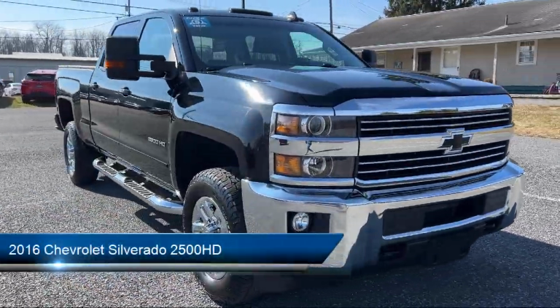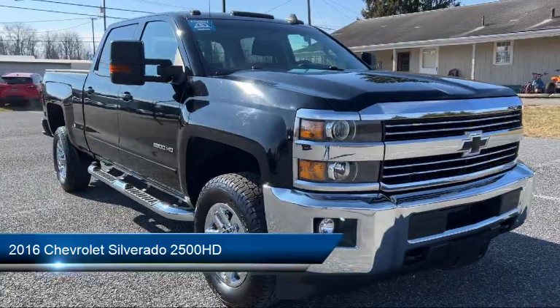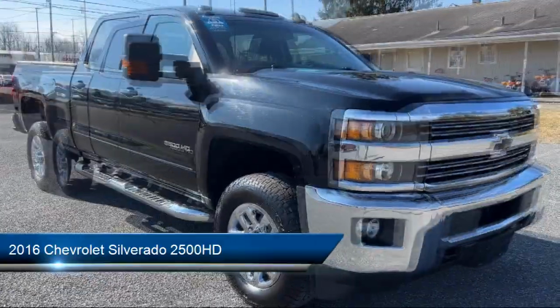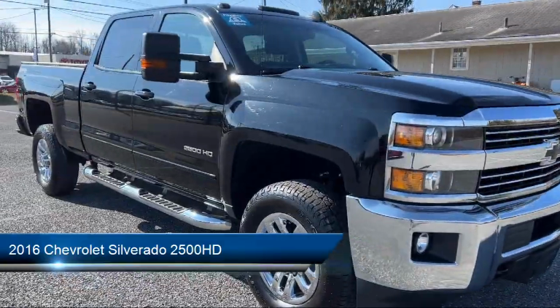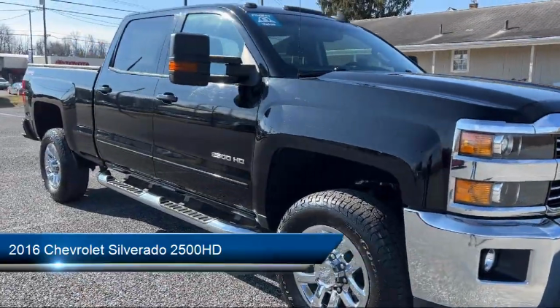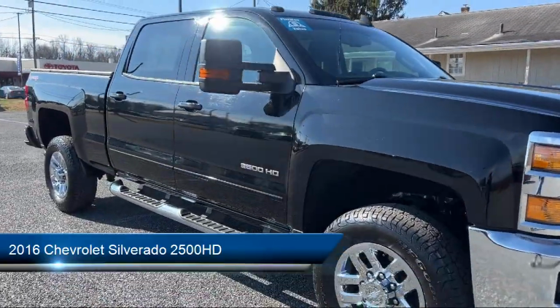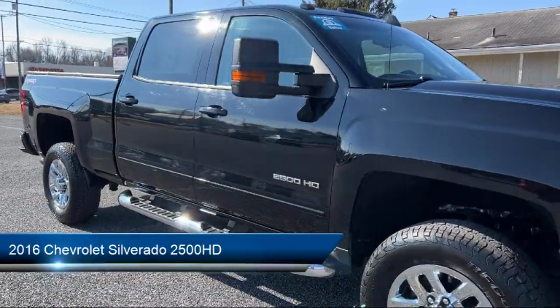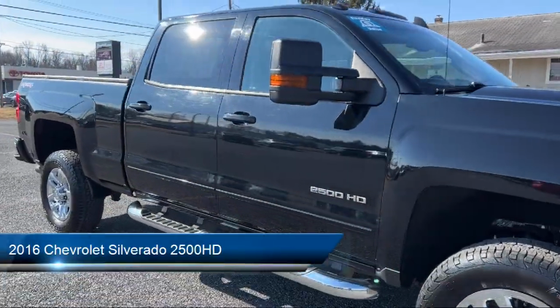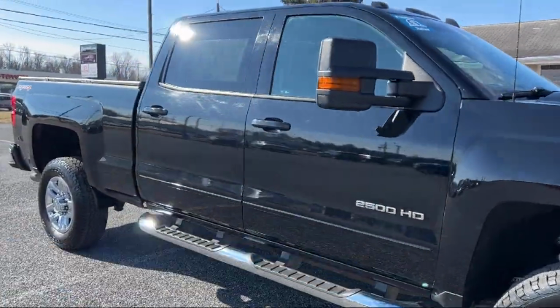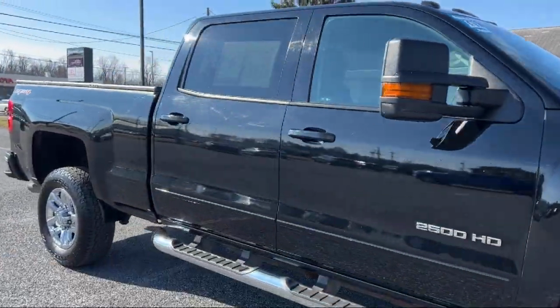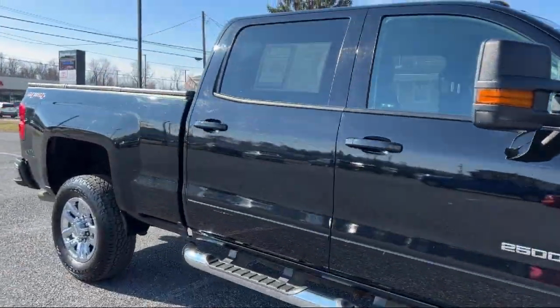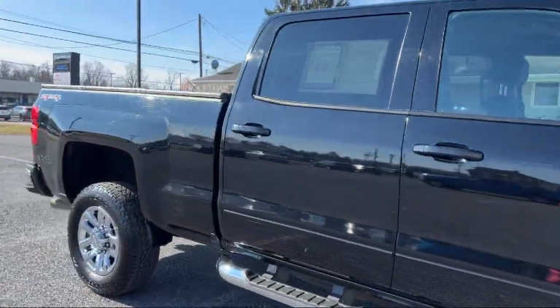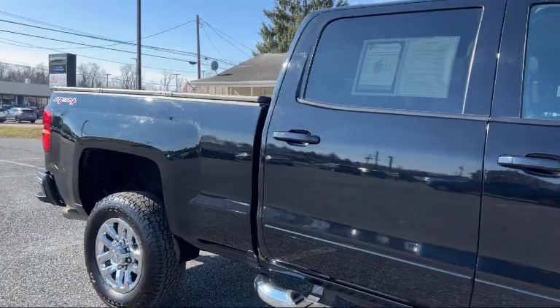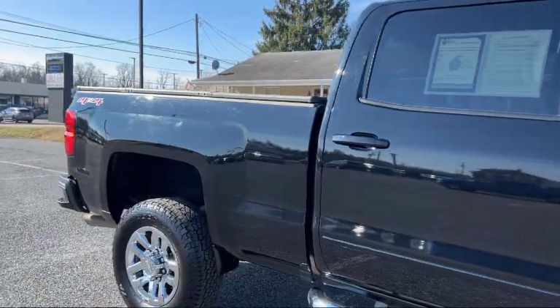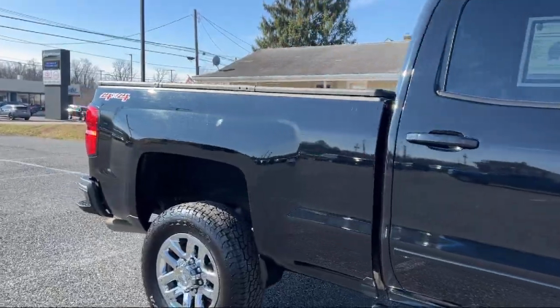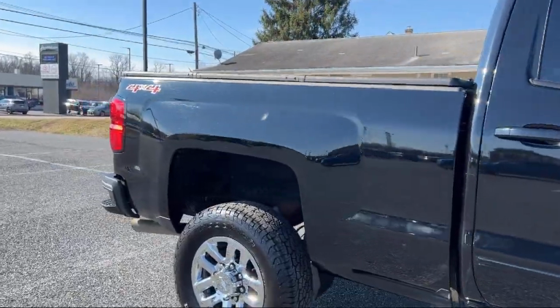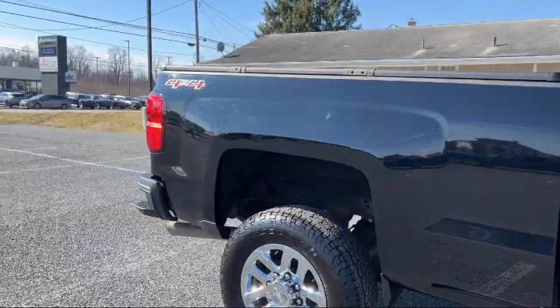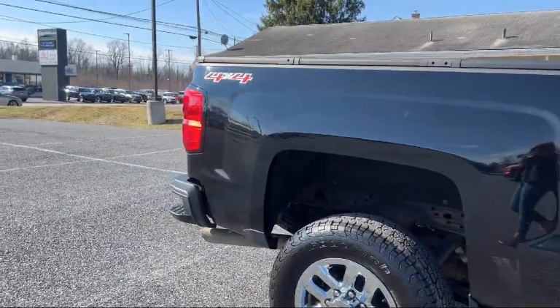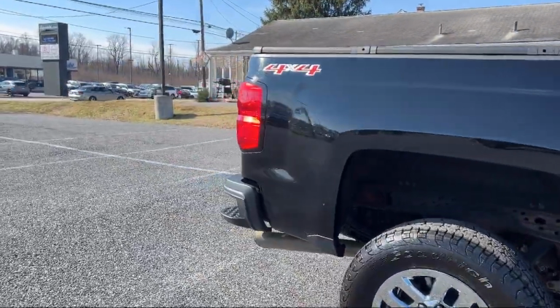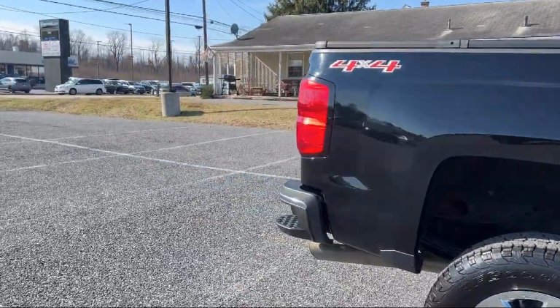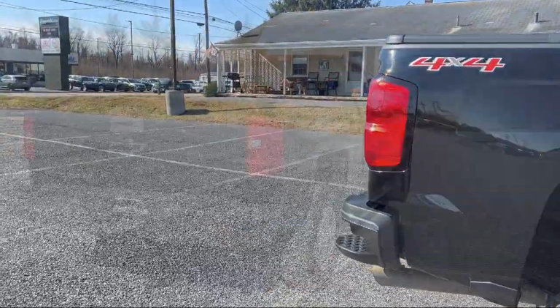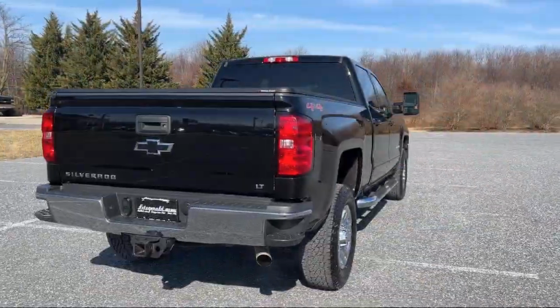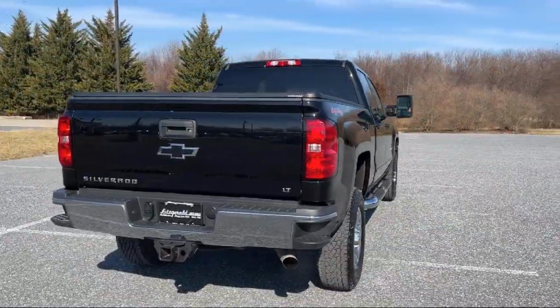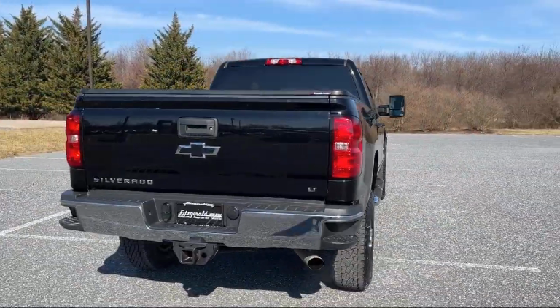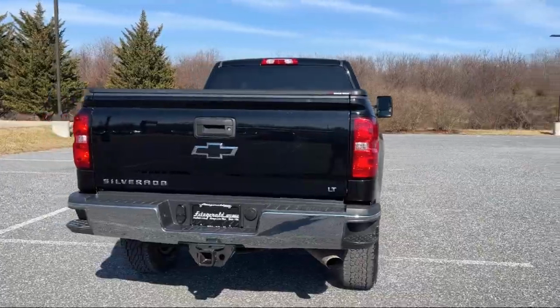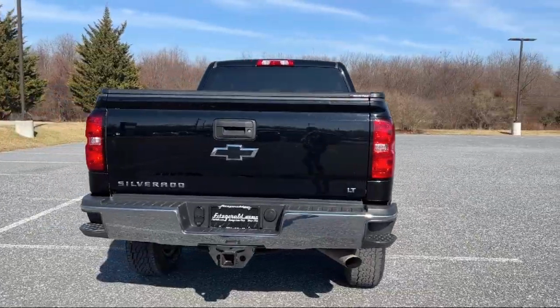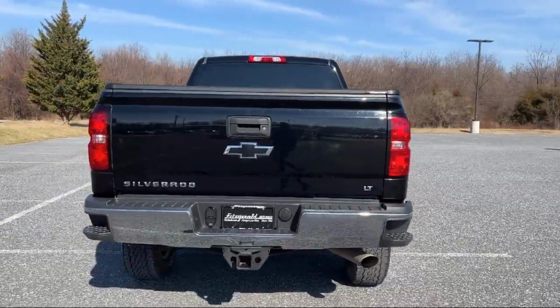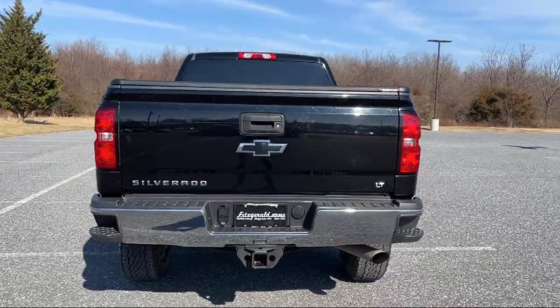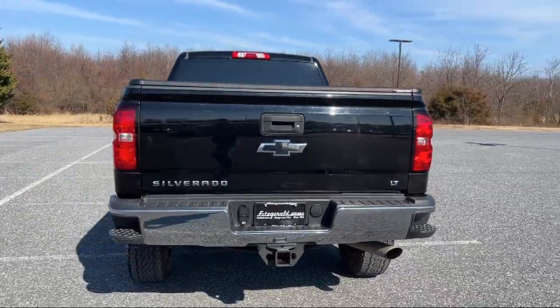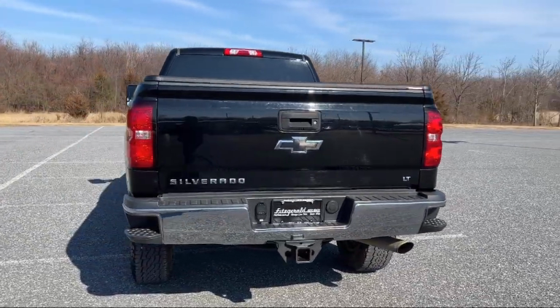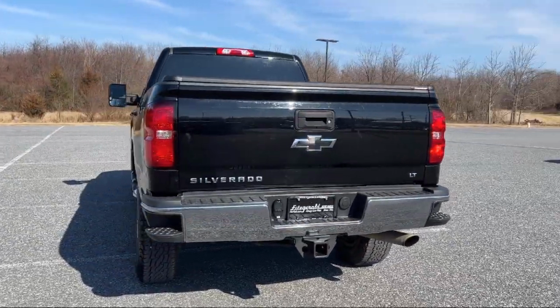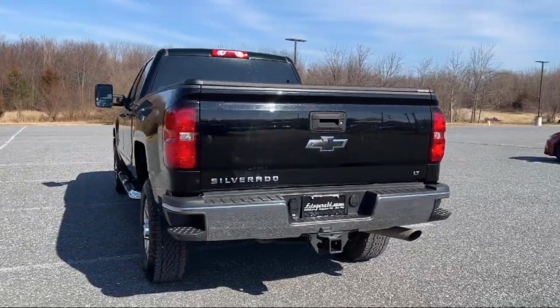It comes equipped with a six-speaker audio system, wireless Bluetooth data lane, Bluetooth auxiliary audio input, Sirius XM satellite radio, and power side mirror adjustments.